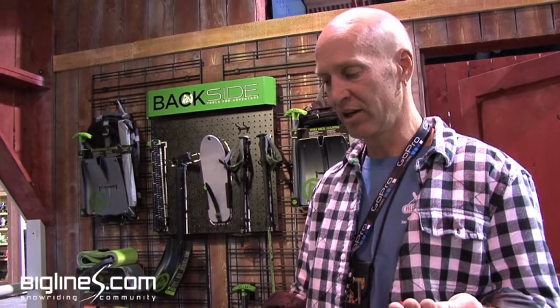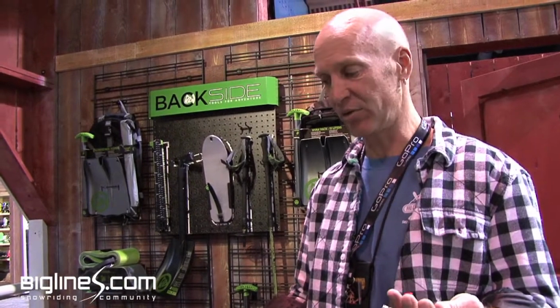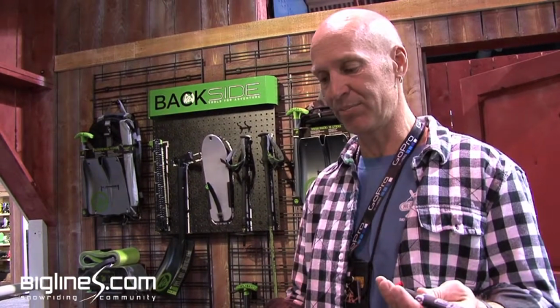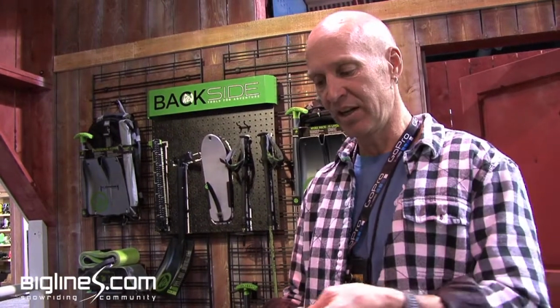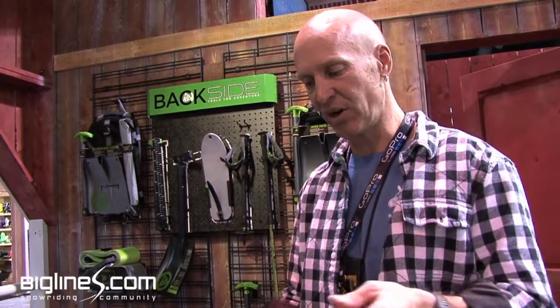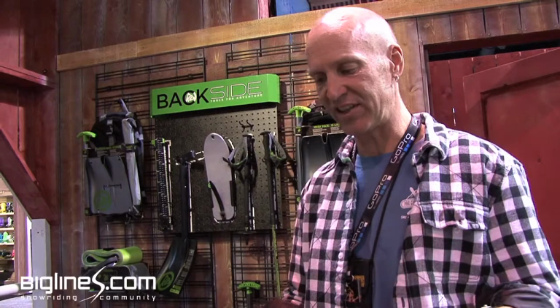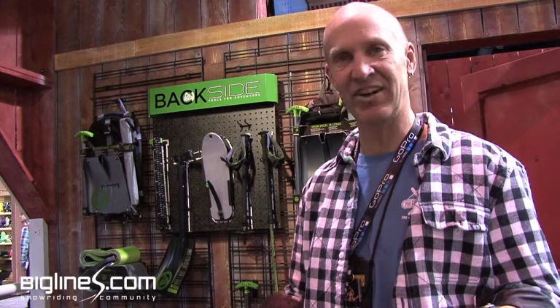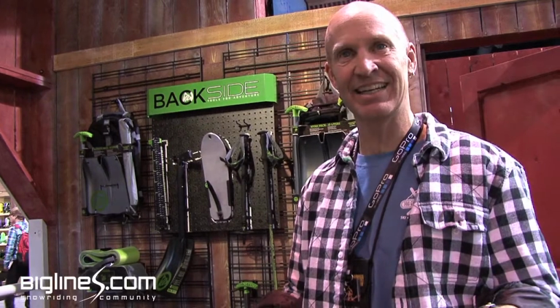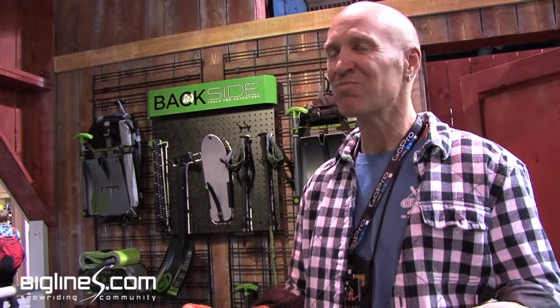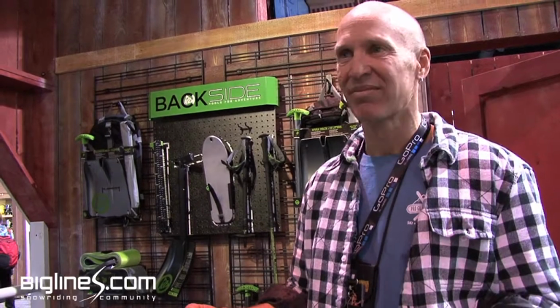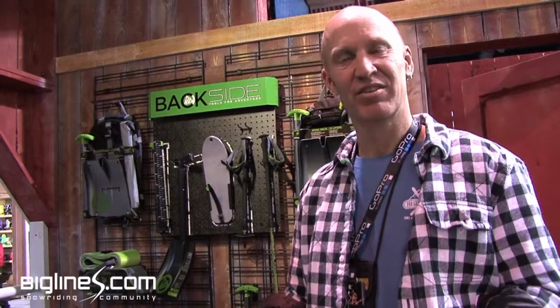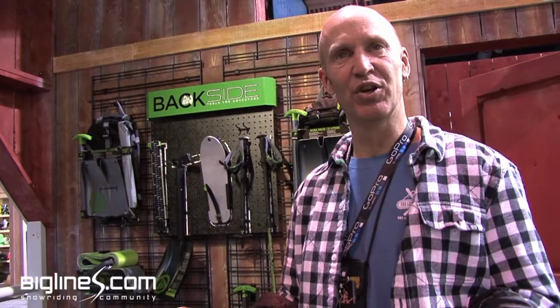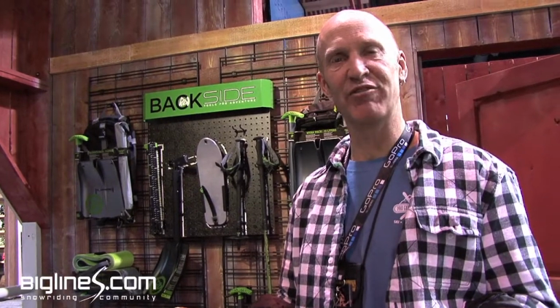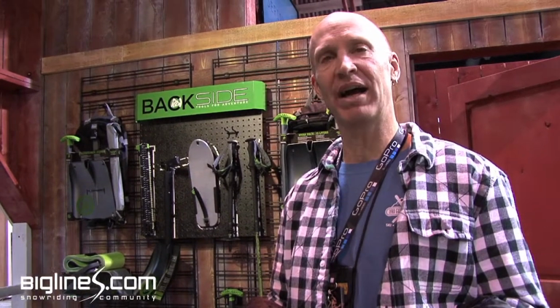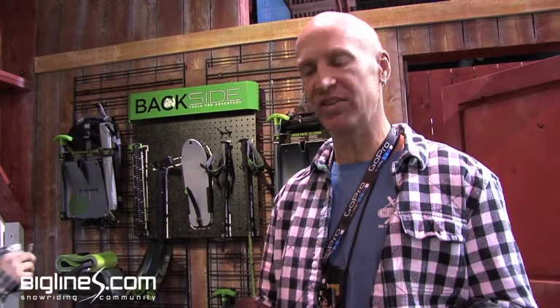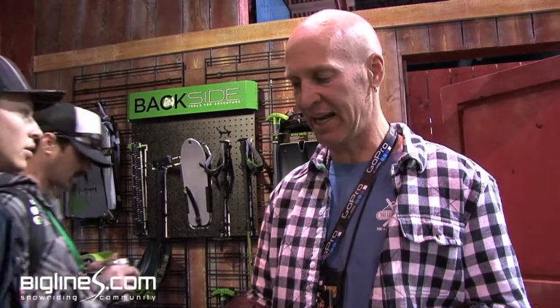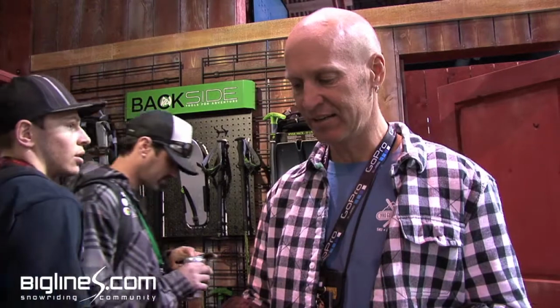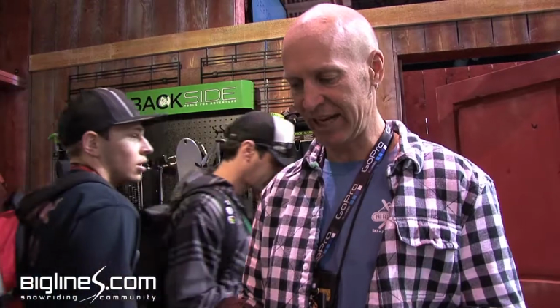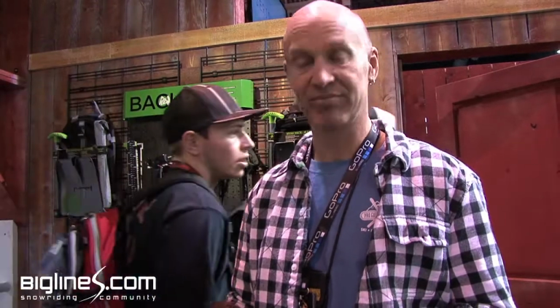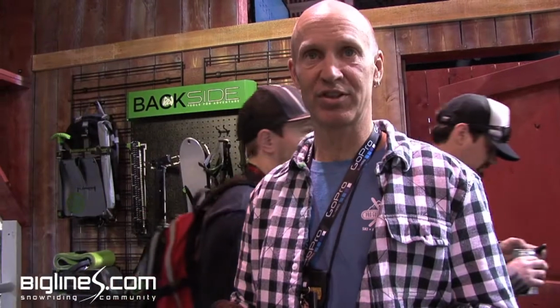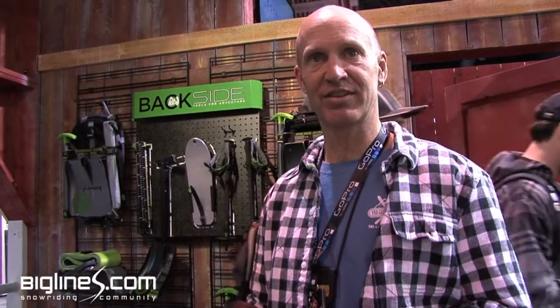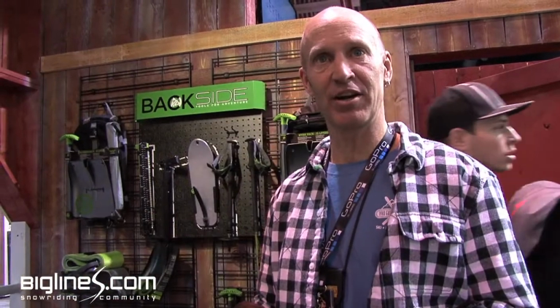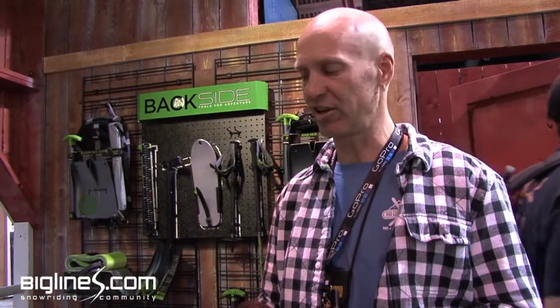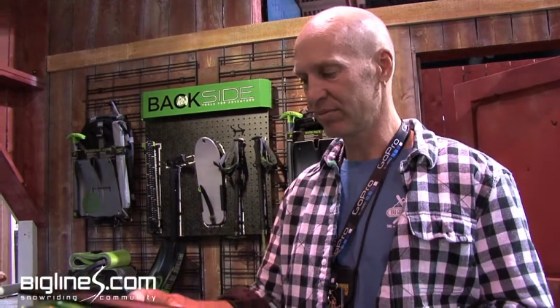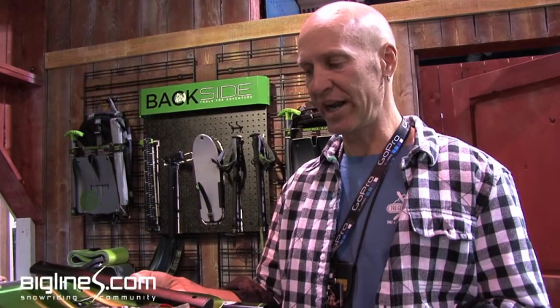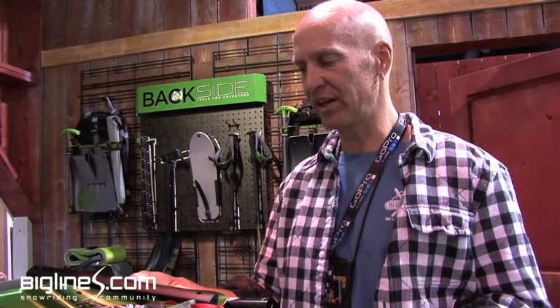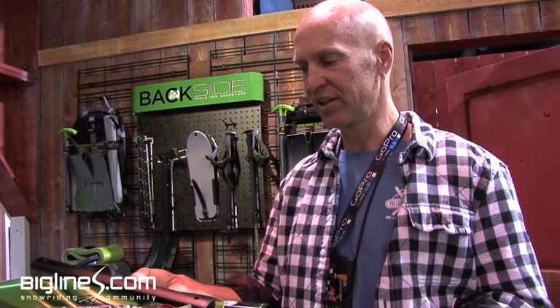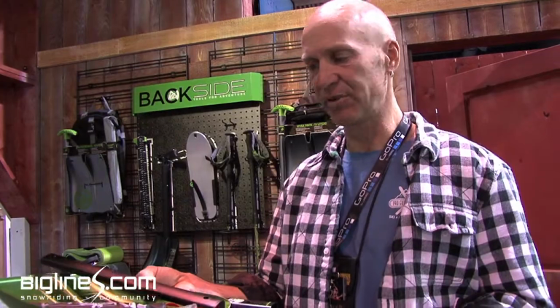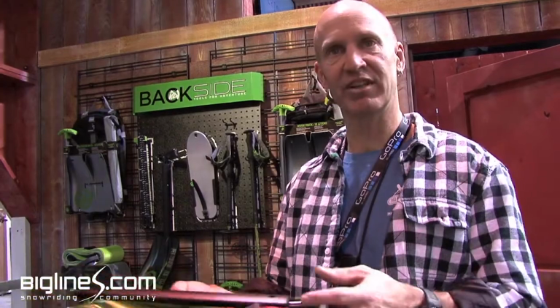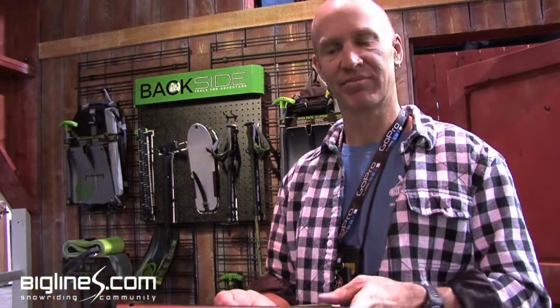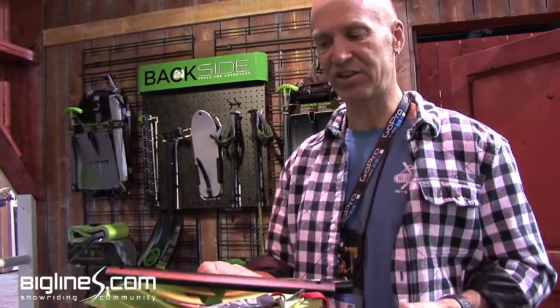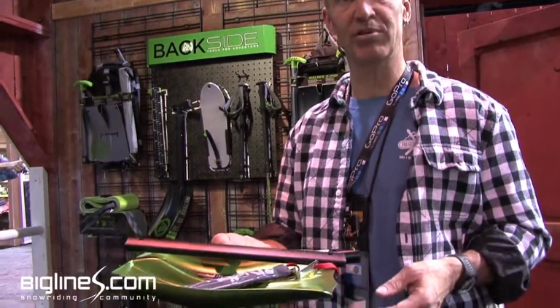It makes it really simple, whereas most rescue sleds you're adding two, three, four pounds and a couple hundred bucks. So it's a great alternative — super efficient — the Rescue Shovel Plus.